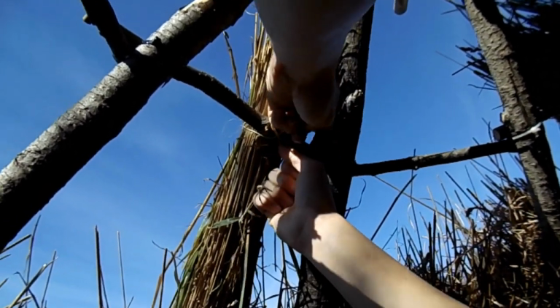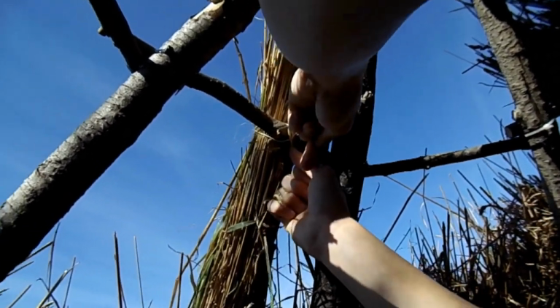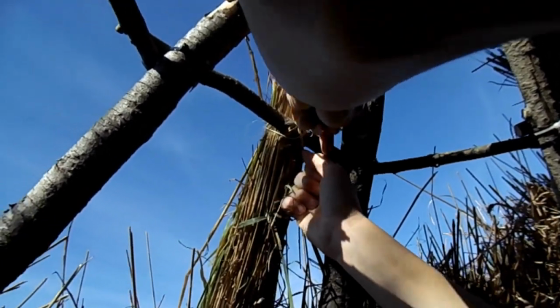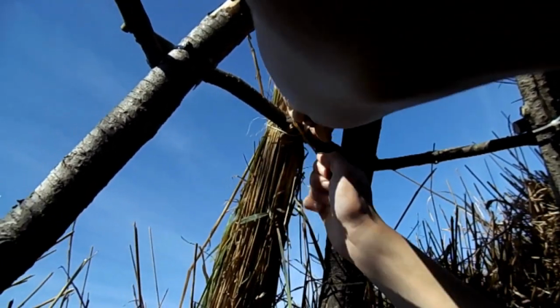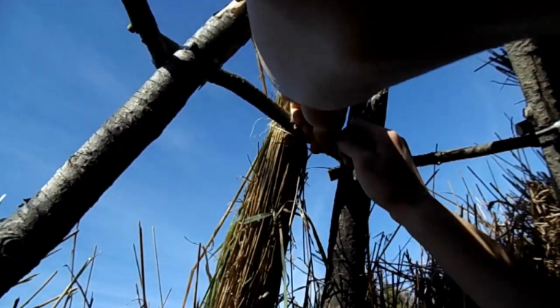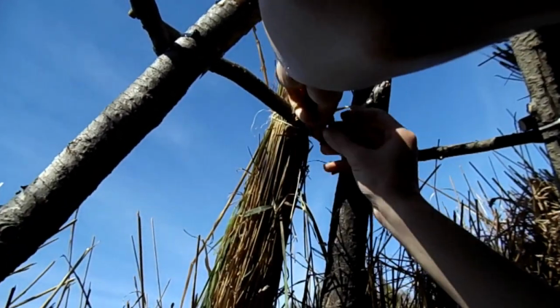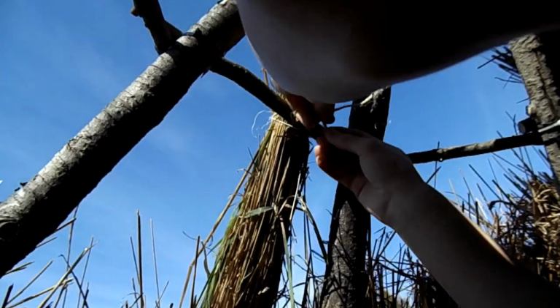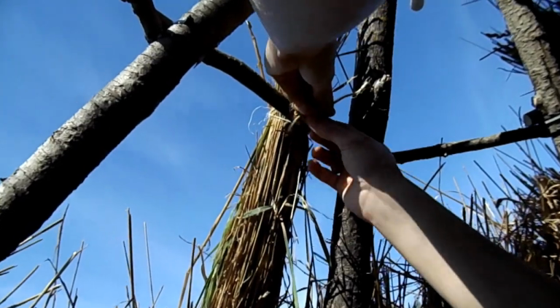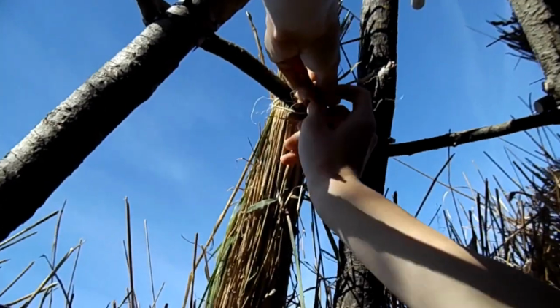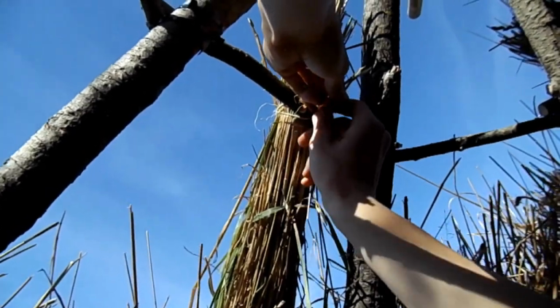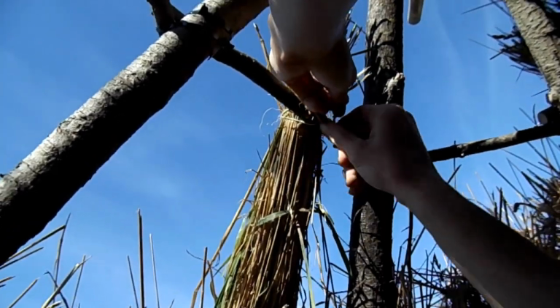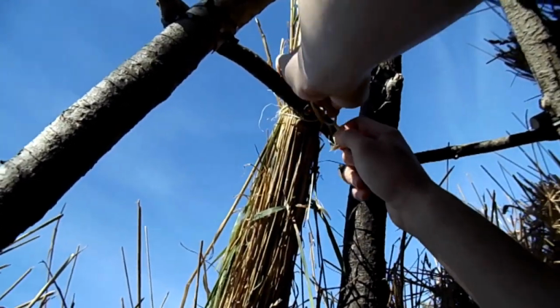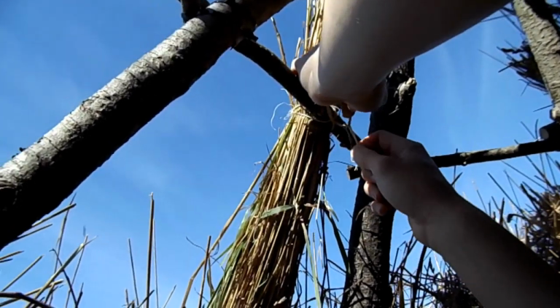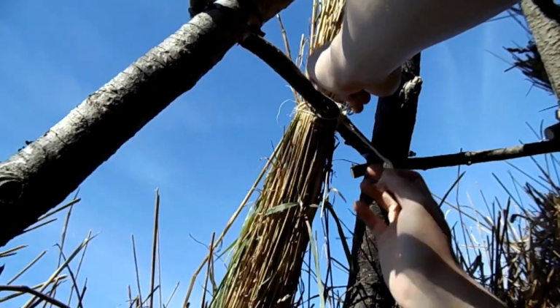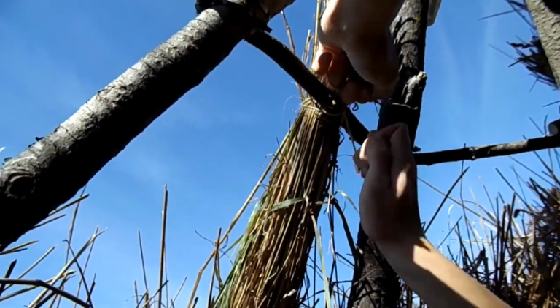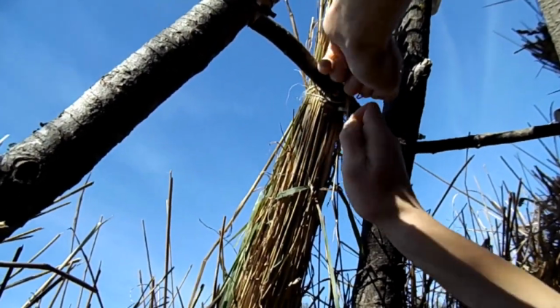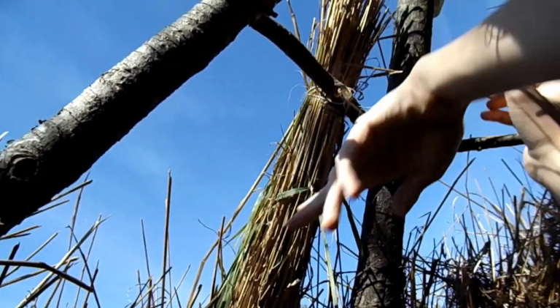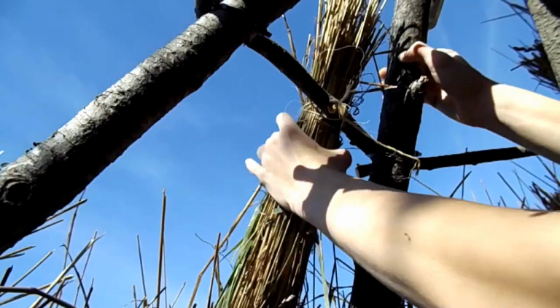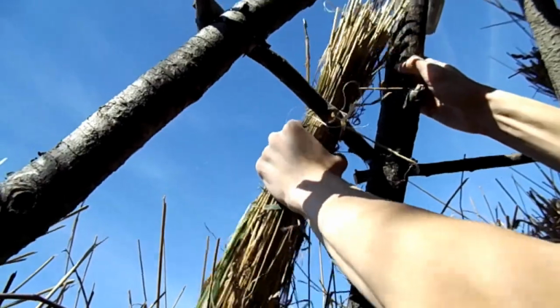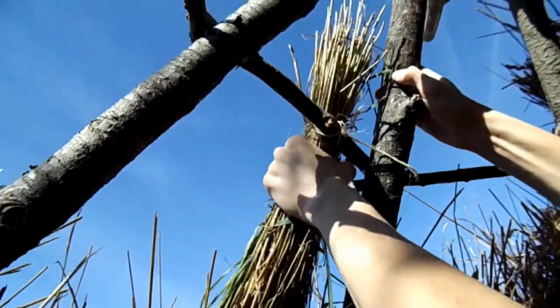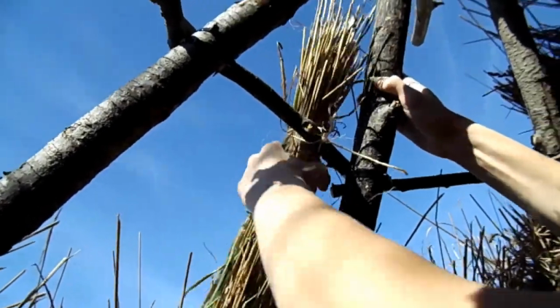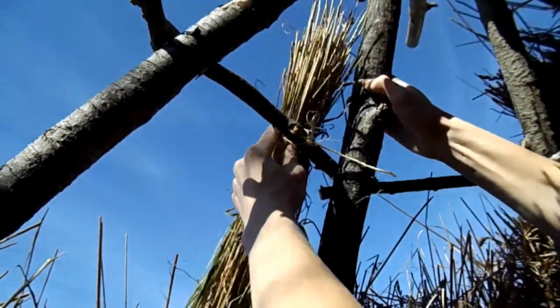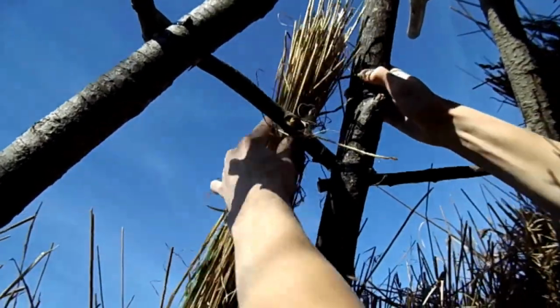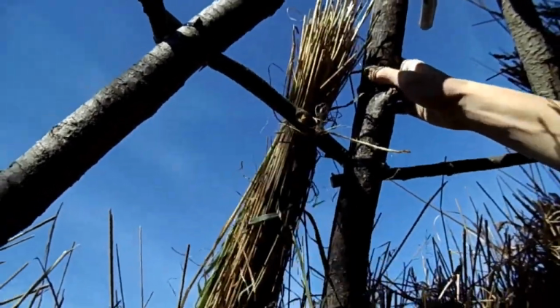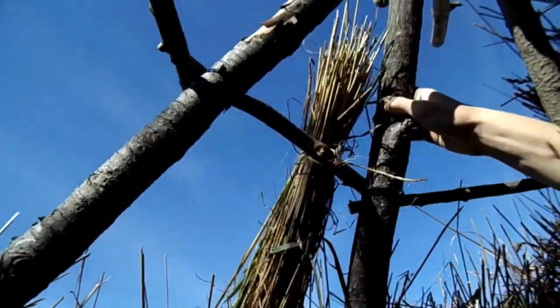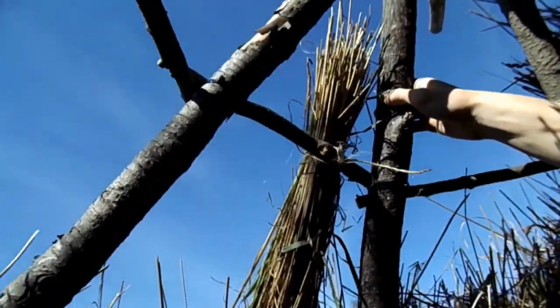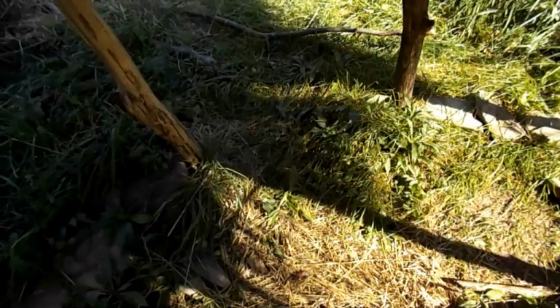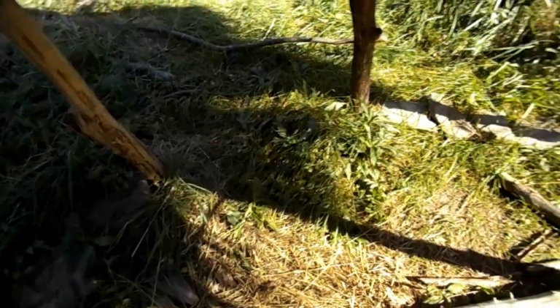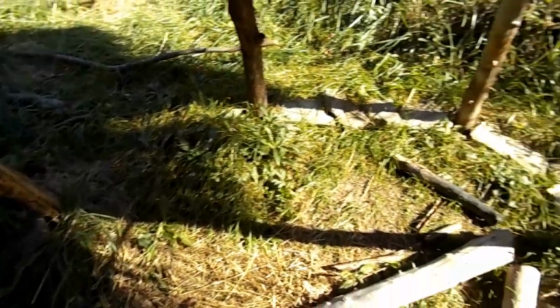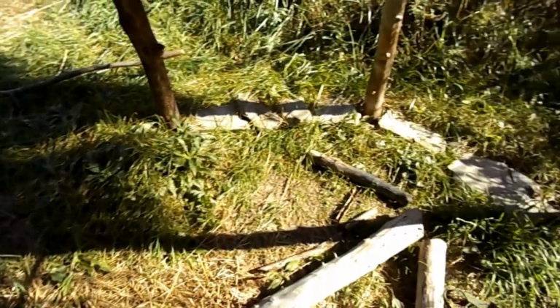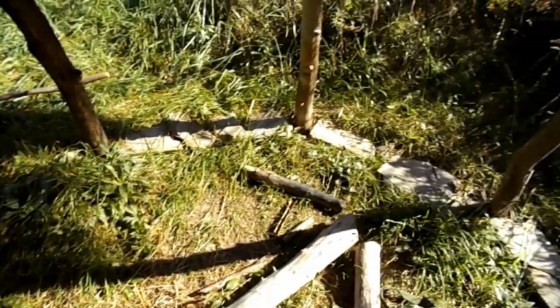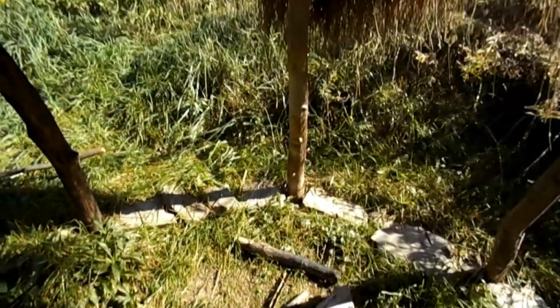Then double knot it. You can position it where you want — right there should be good.